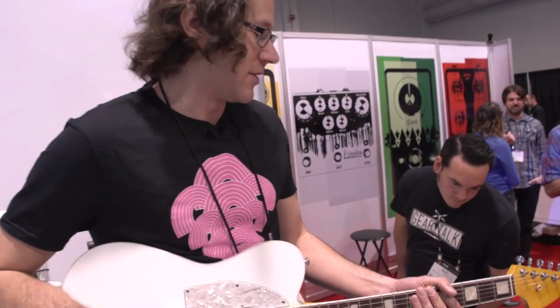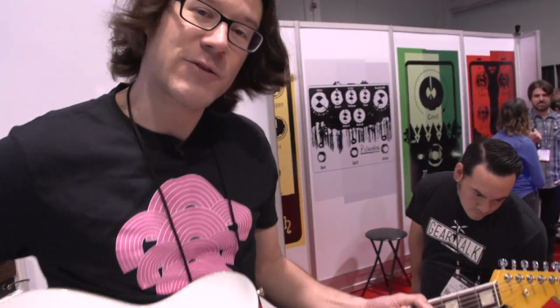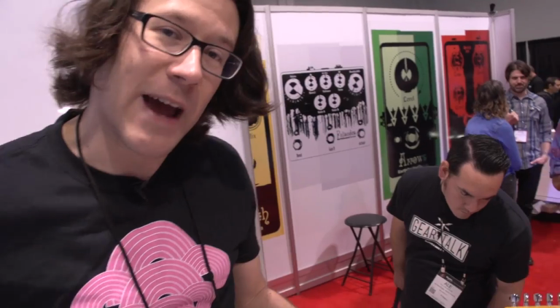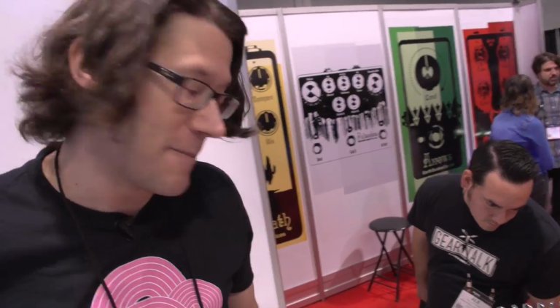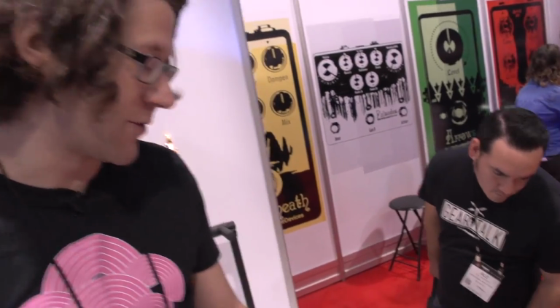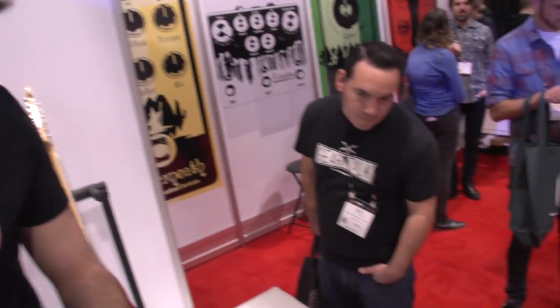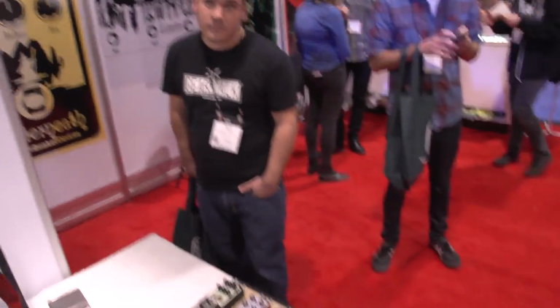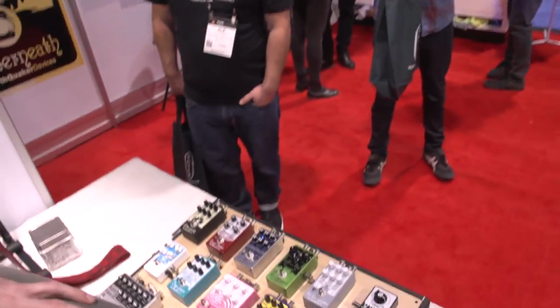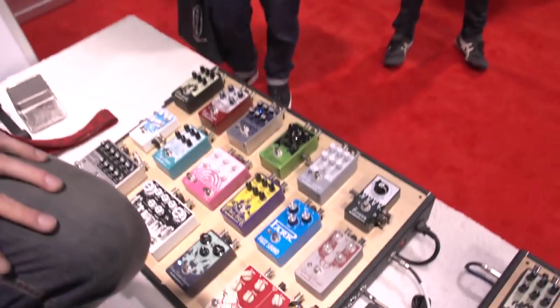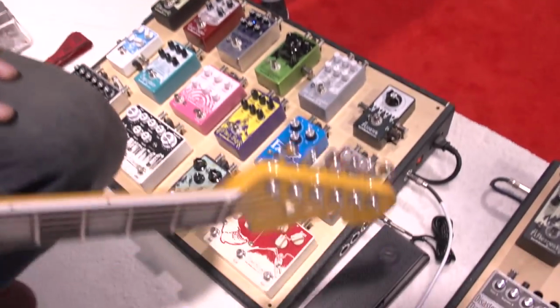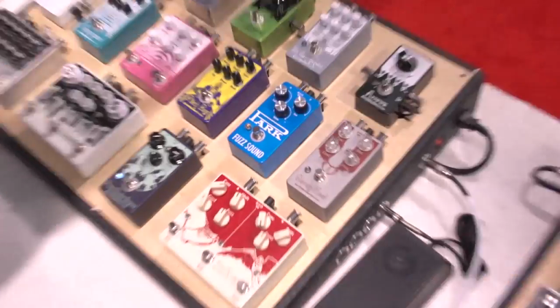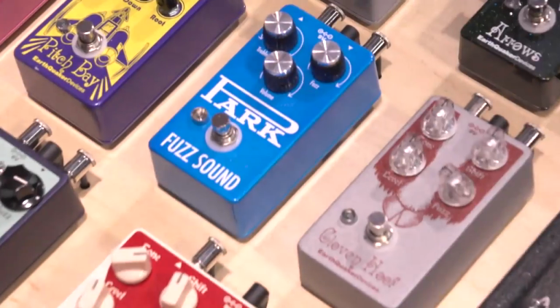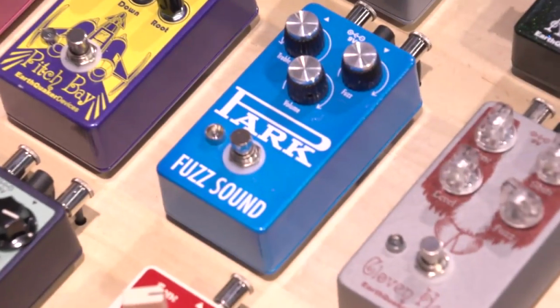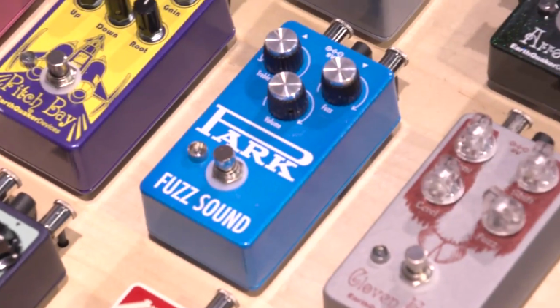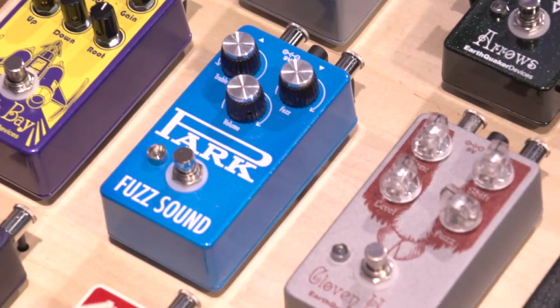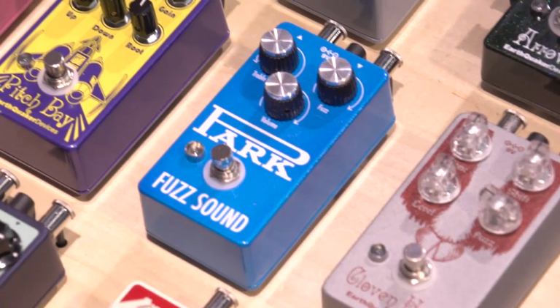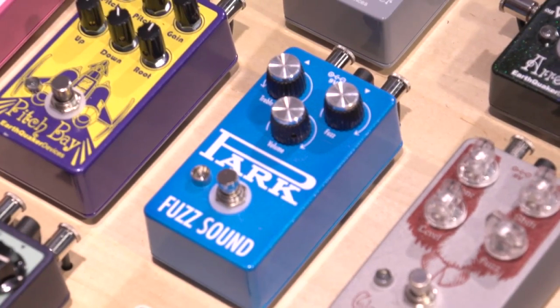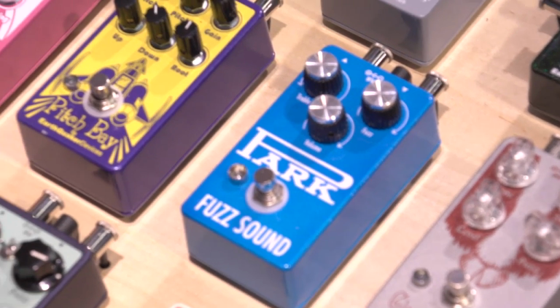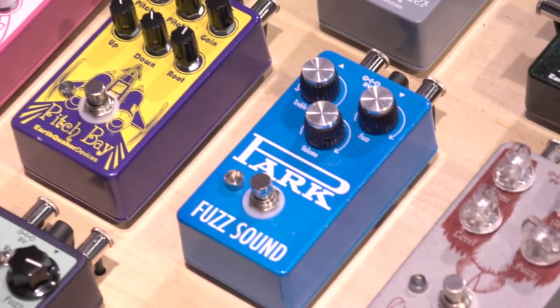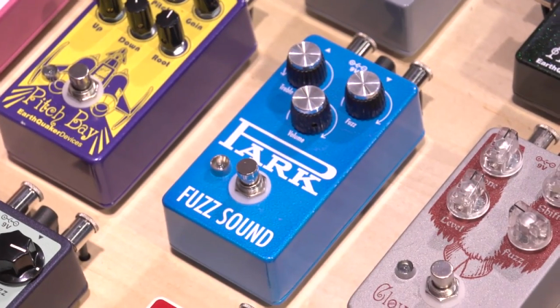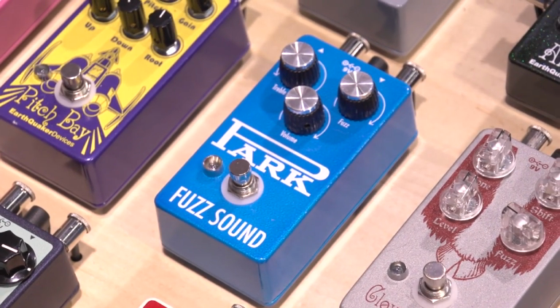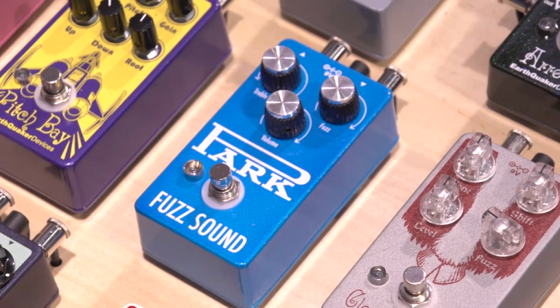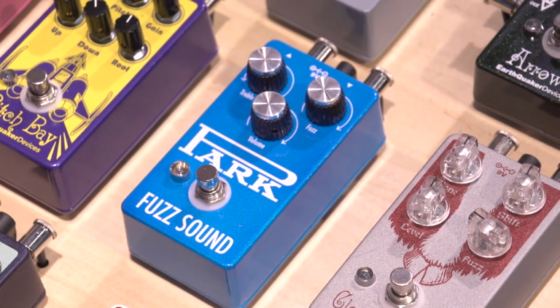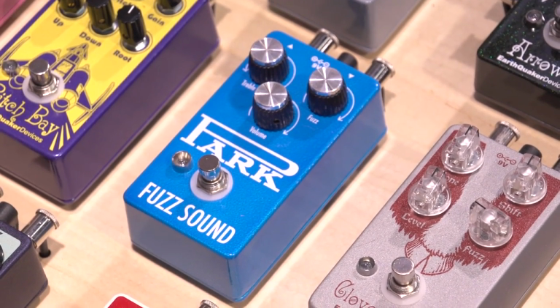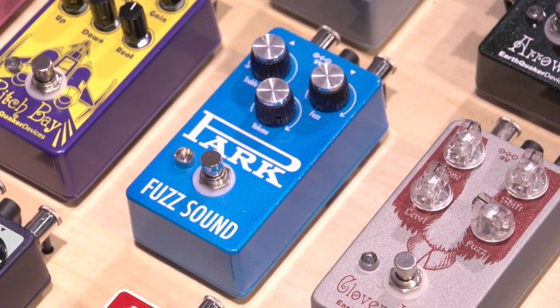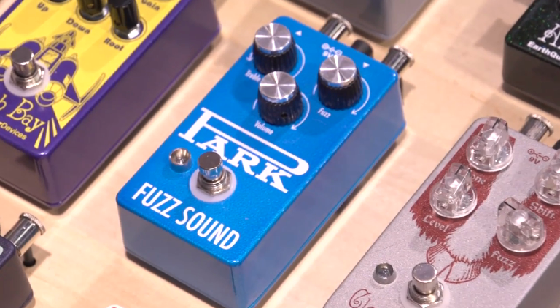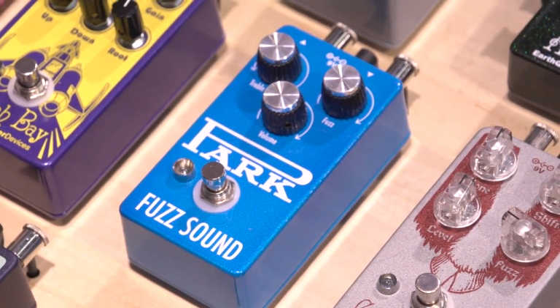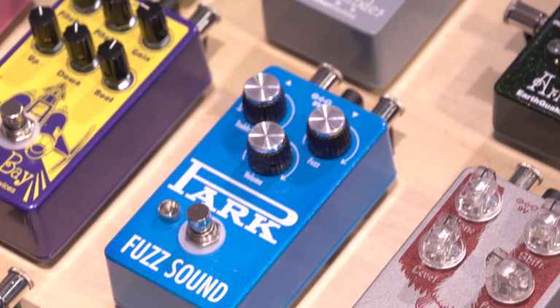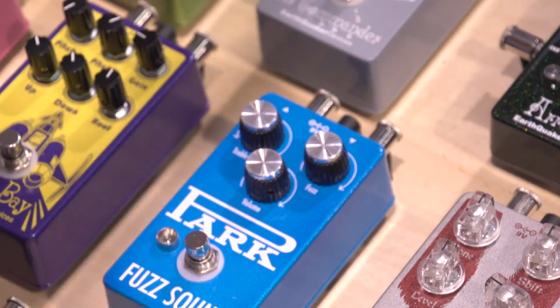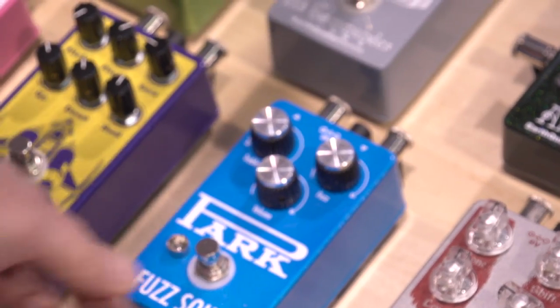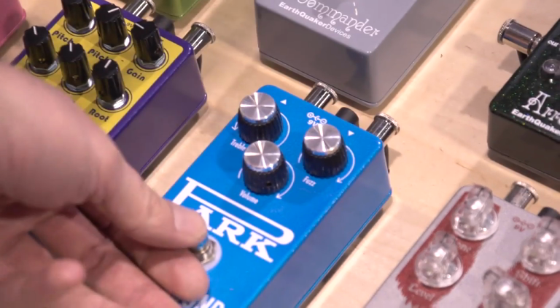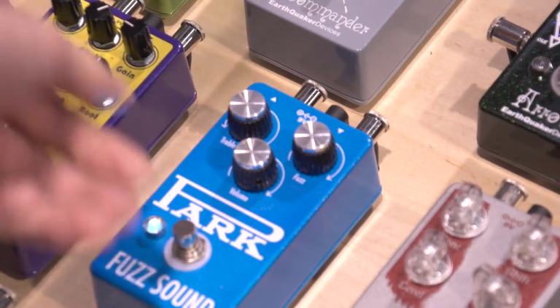The first one we have is our Park Fuzz. The coolest thing about the Park Fuzz is that it's a recreation of the classic Park Fuzz that was made in the 70s, but we made it a little bit more versatile. Let me give you just a little demonstration of its sound here.